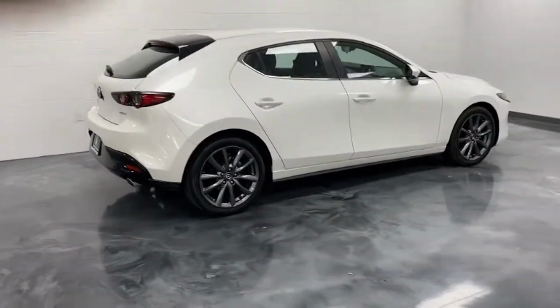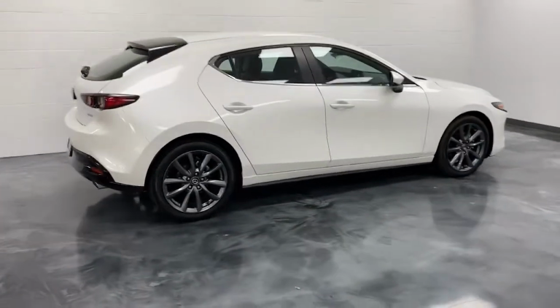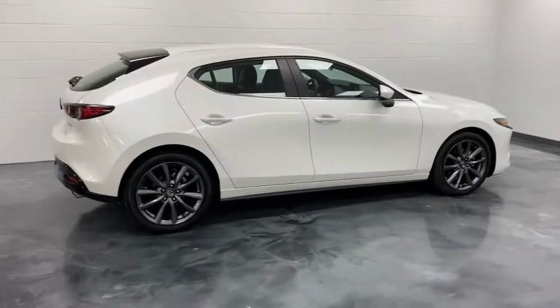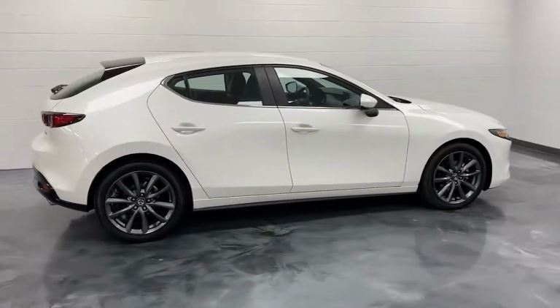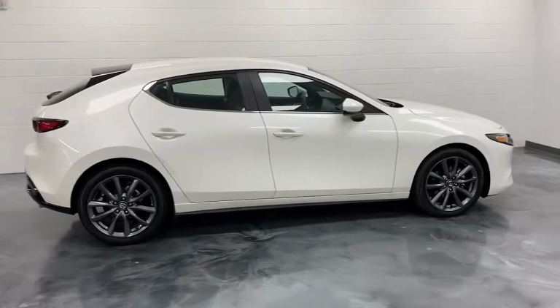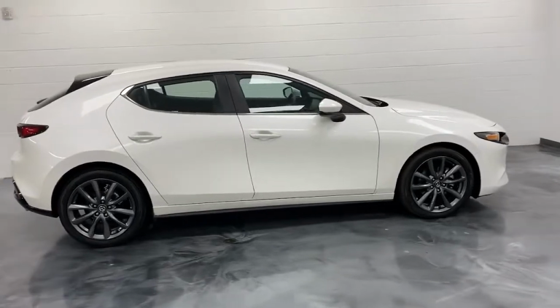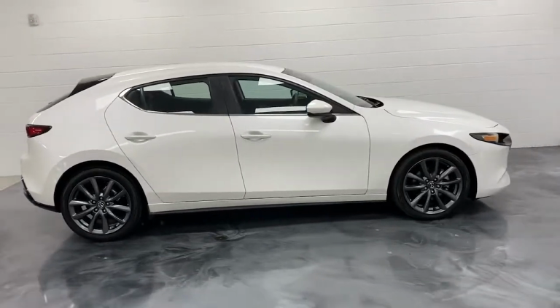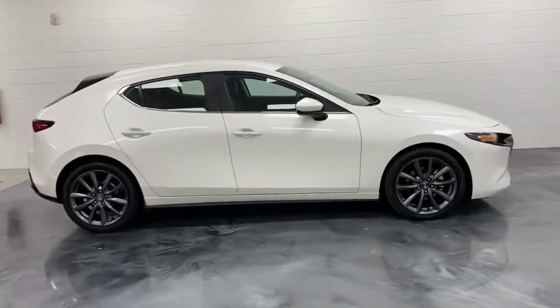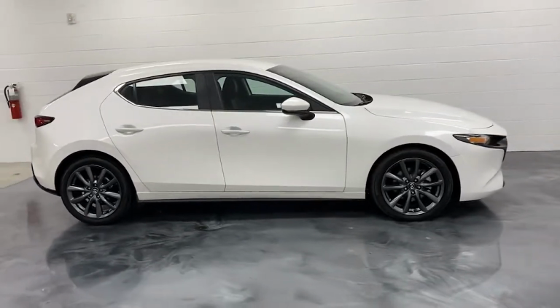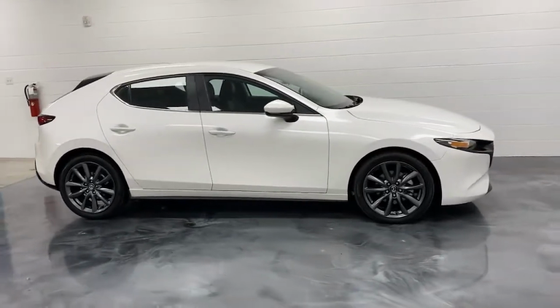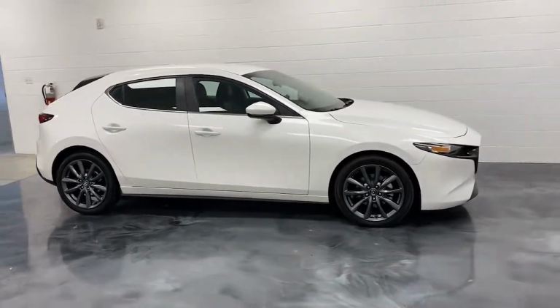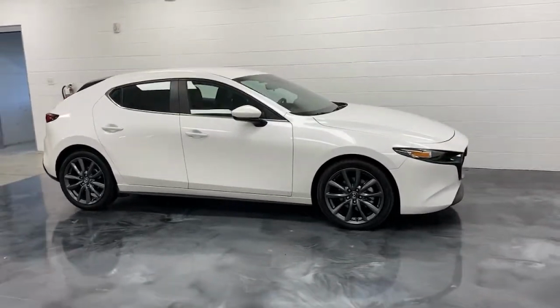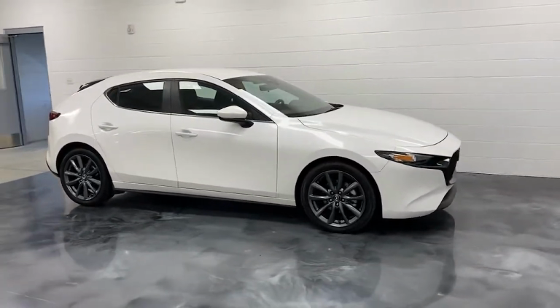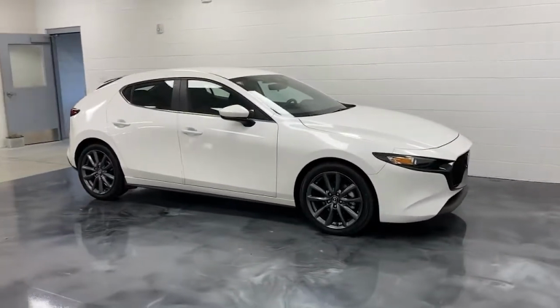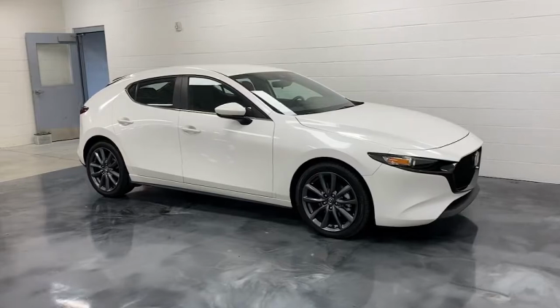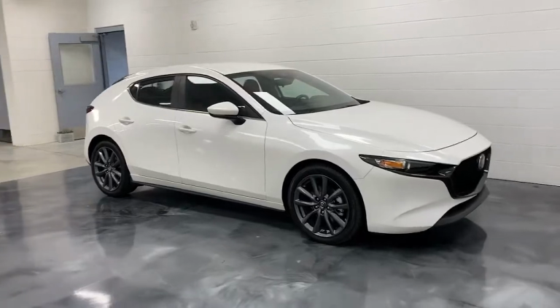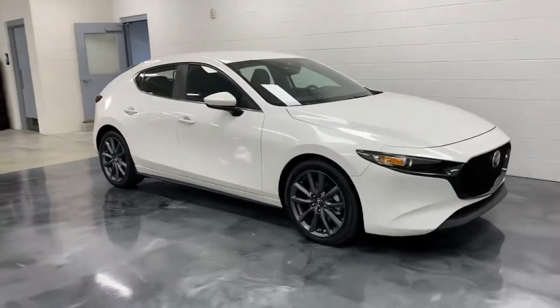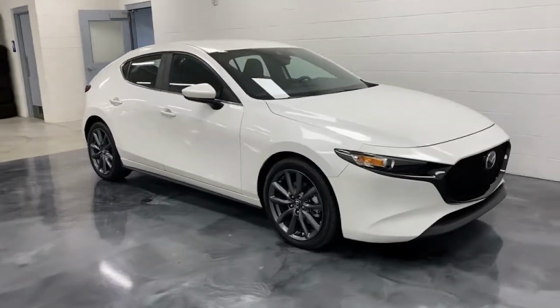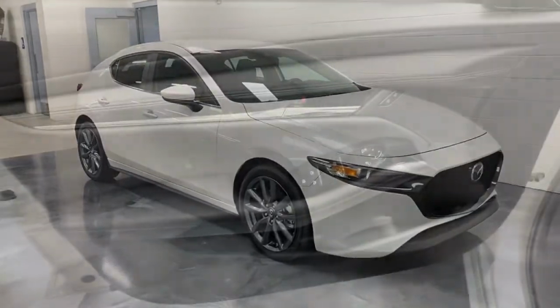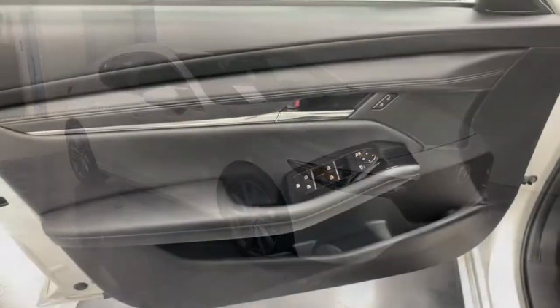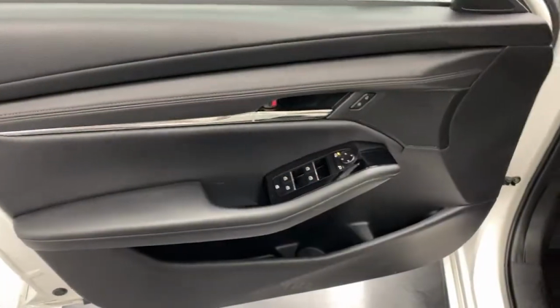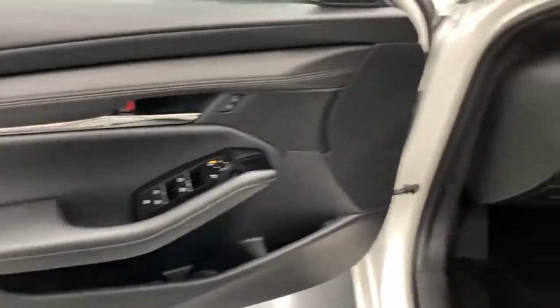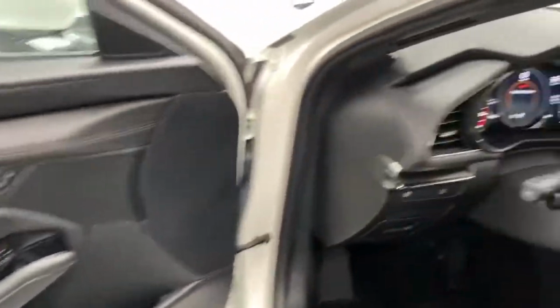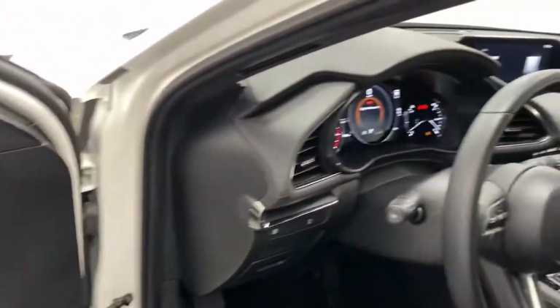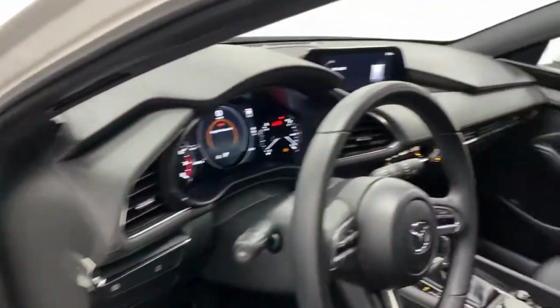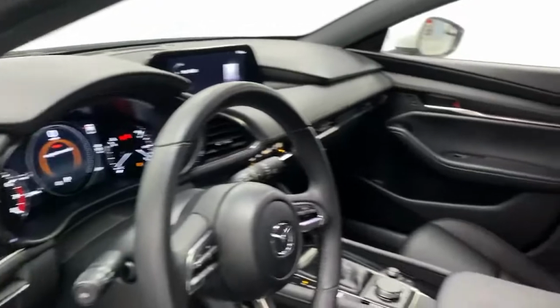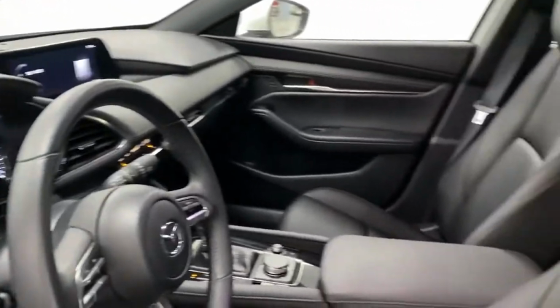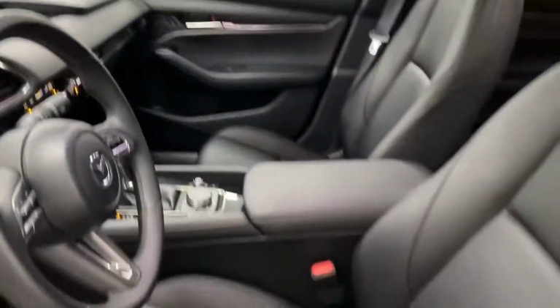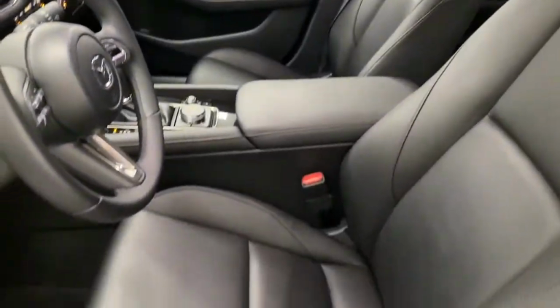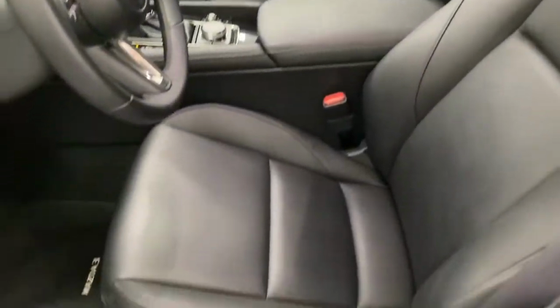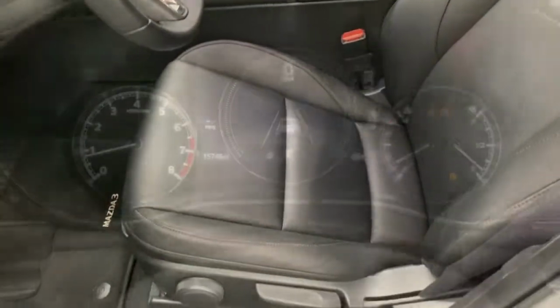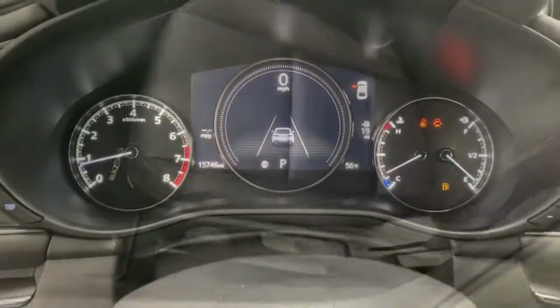Keyless entry, aluminum wheels, dual zone AC, electronic stability control, rain sensing wipers, traction control, intermittent wipers, passenger vanity mirror, tire pressure monitoring system, automatic headlights.